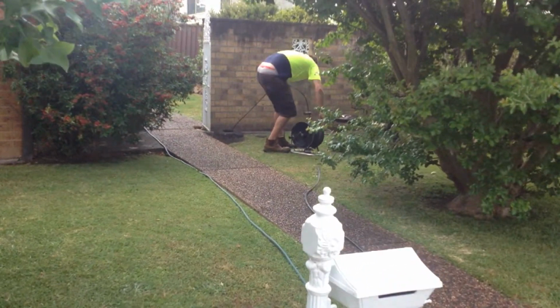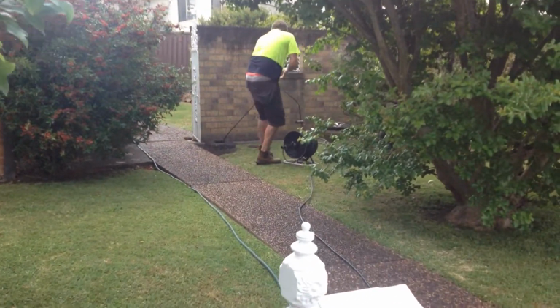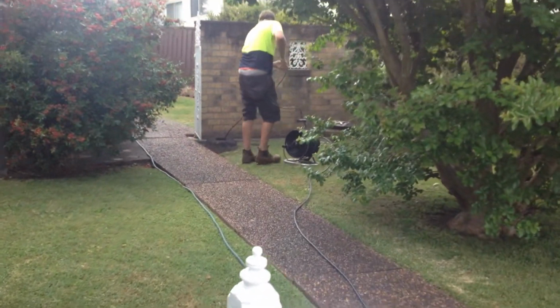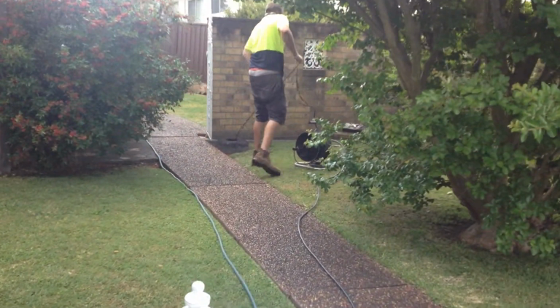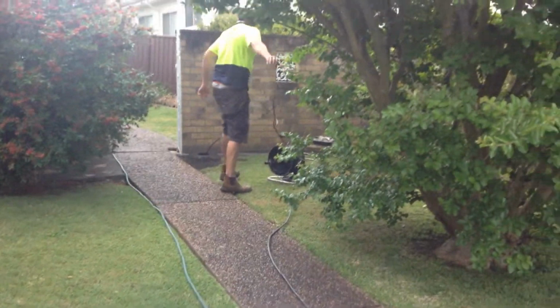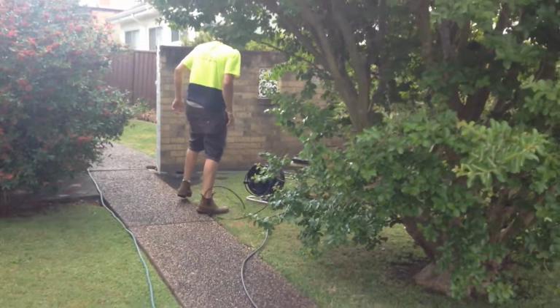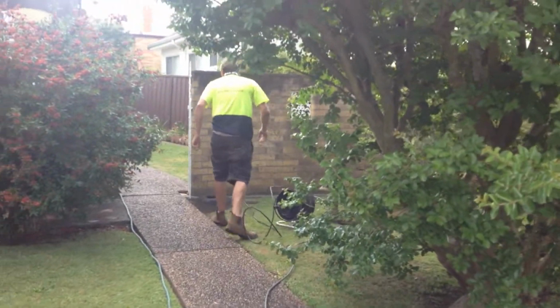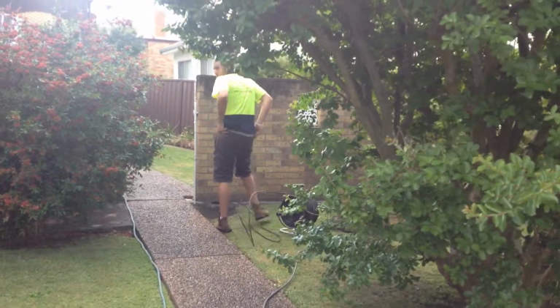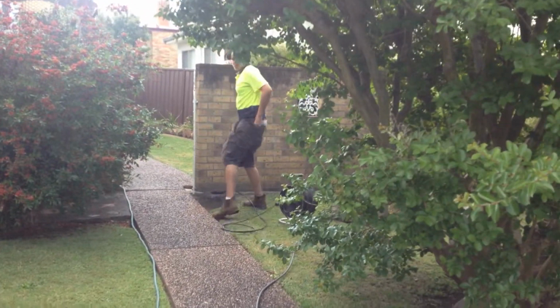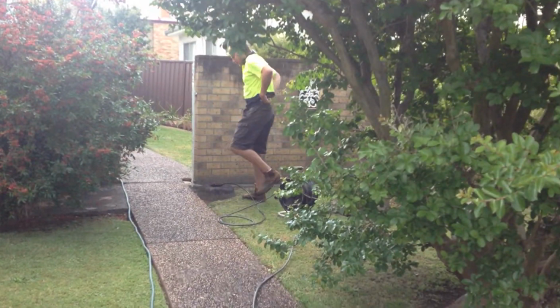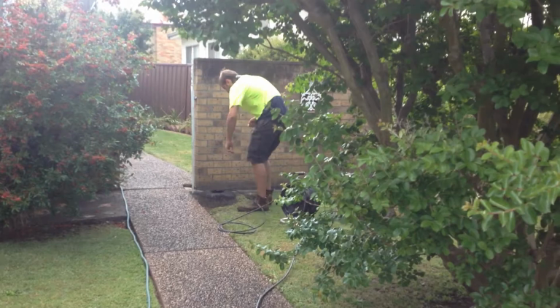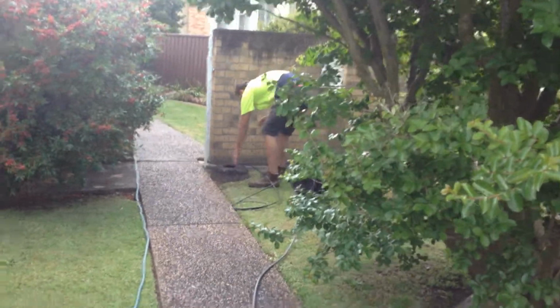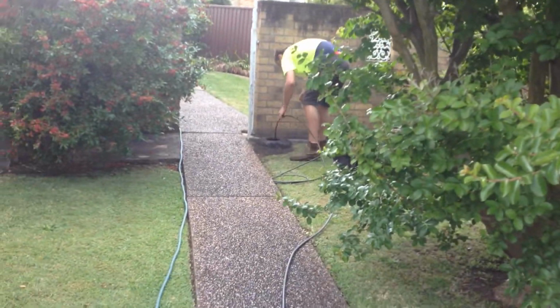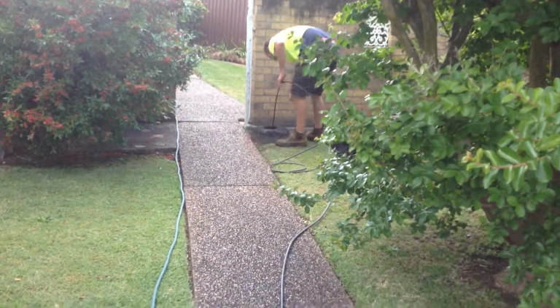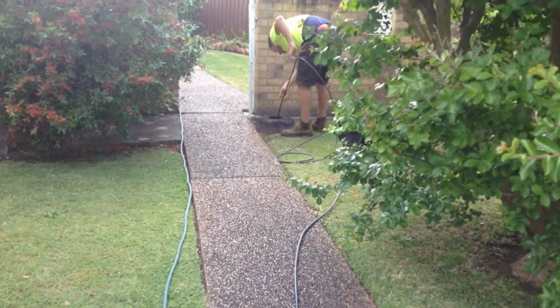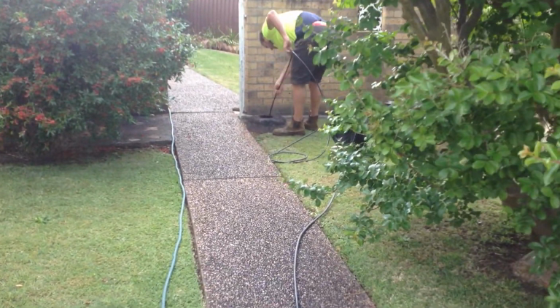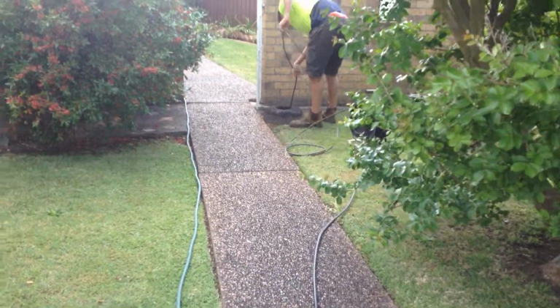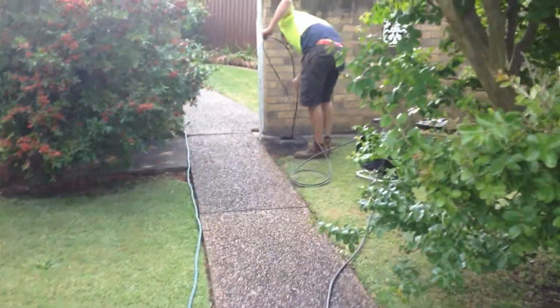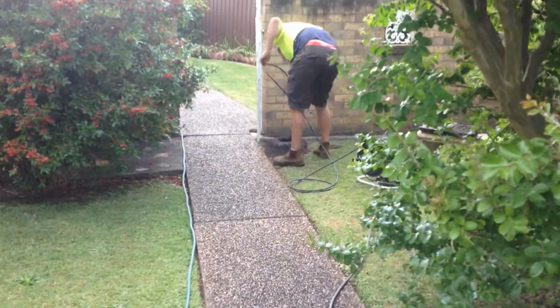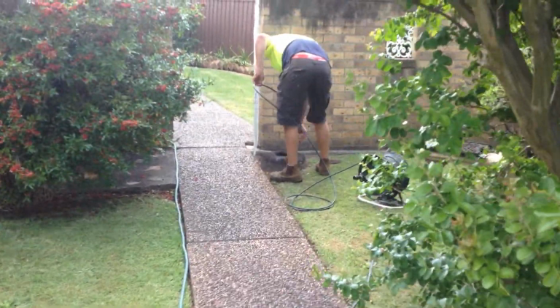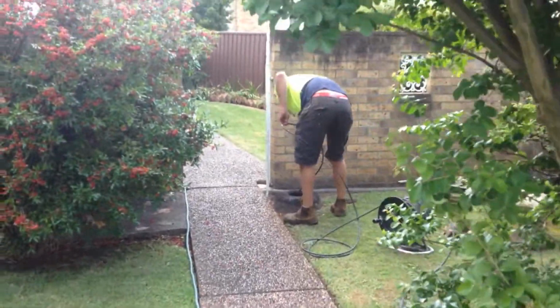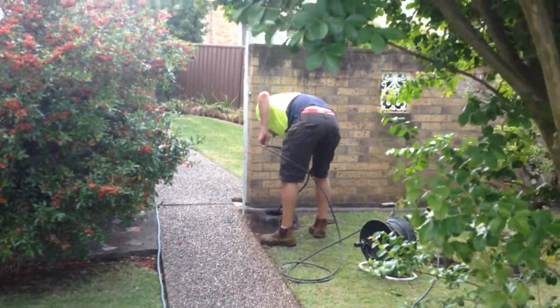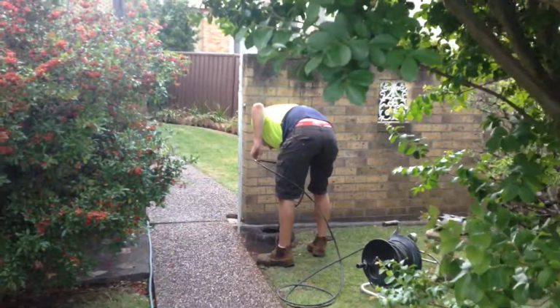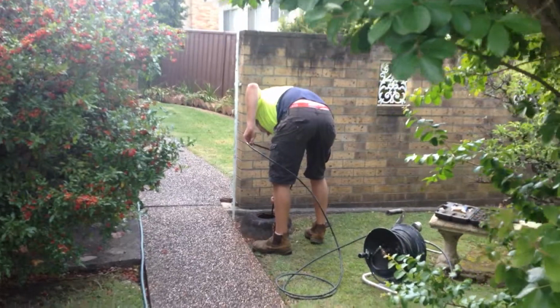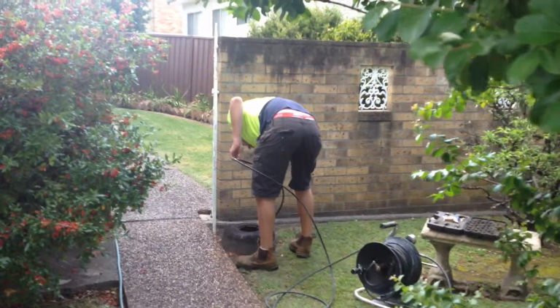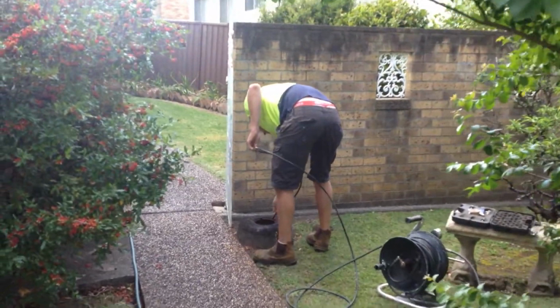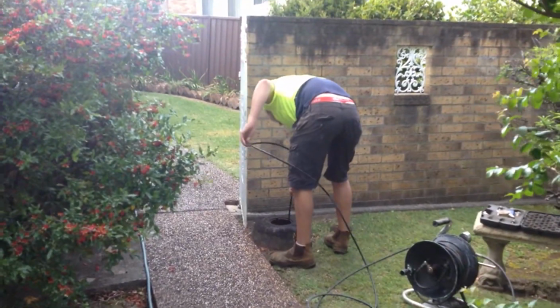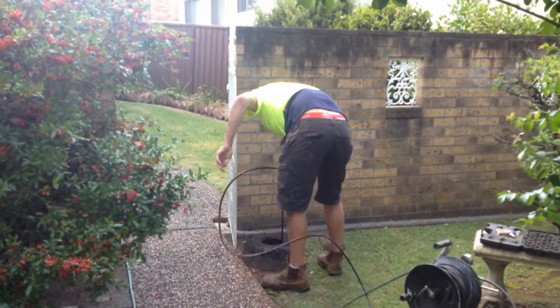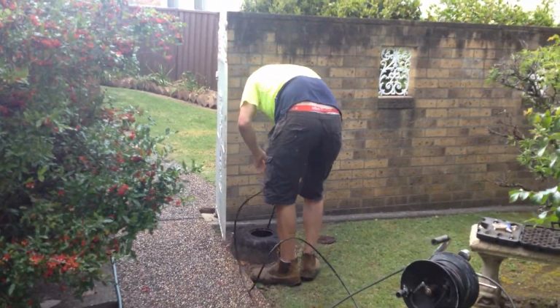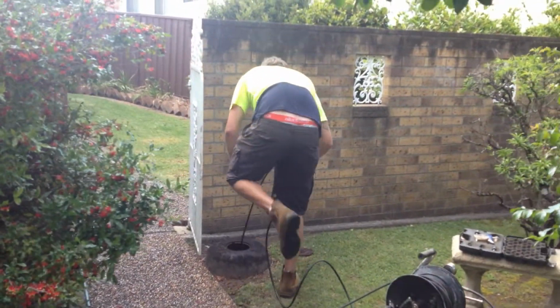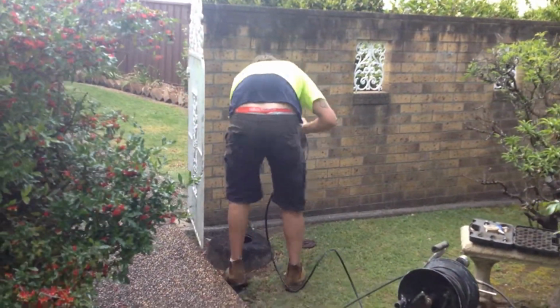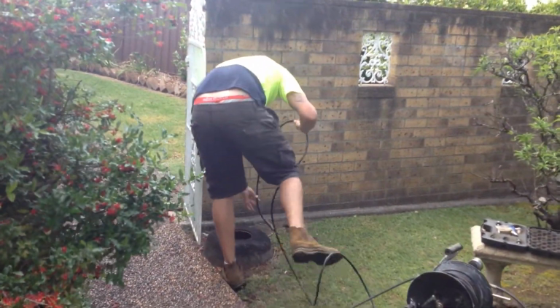We've got possible tree roots or a broken pipe in the sewer line, which is a very common cause of a blockage.